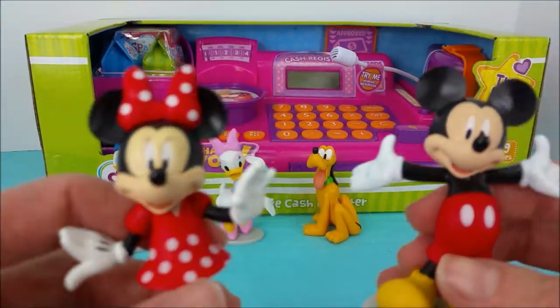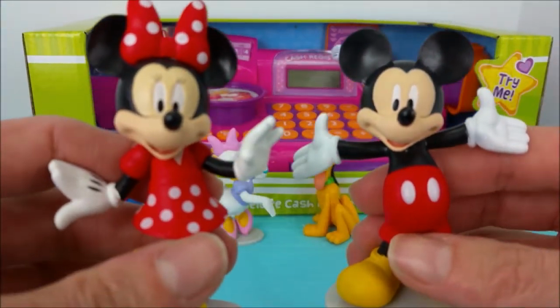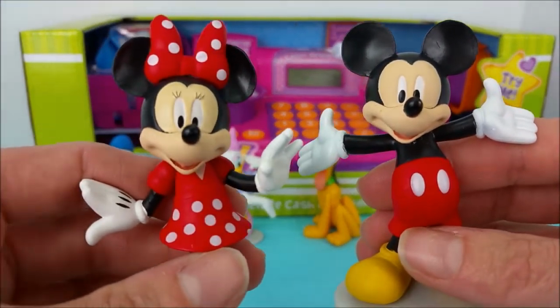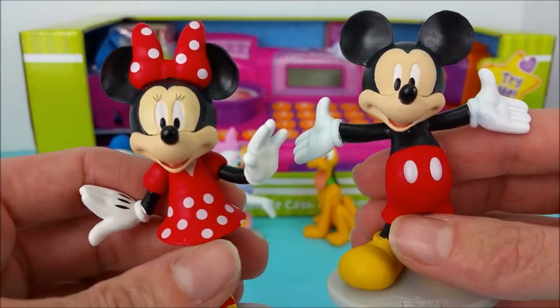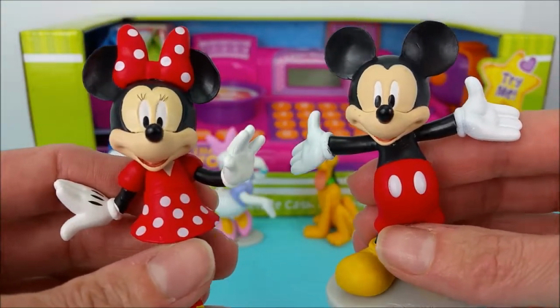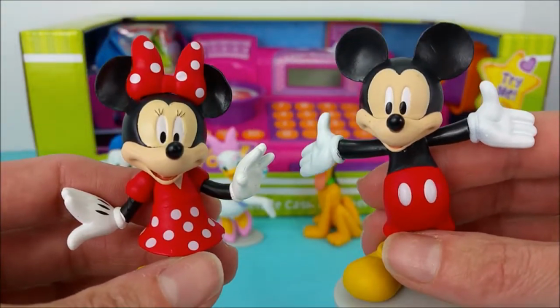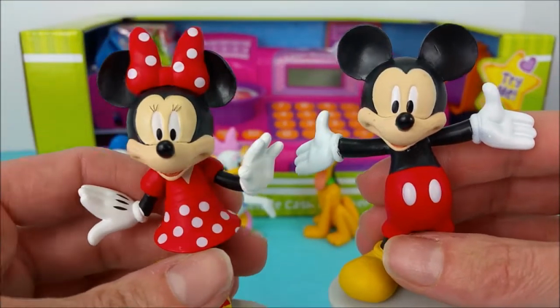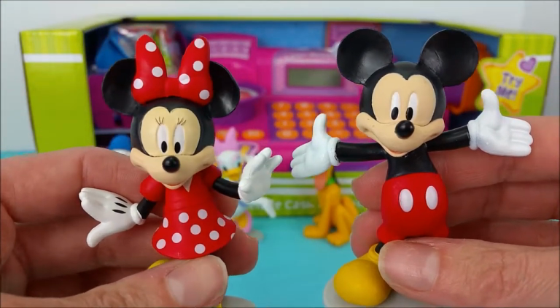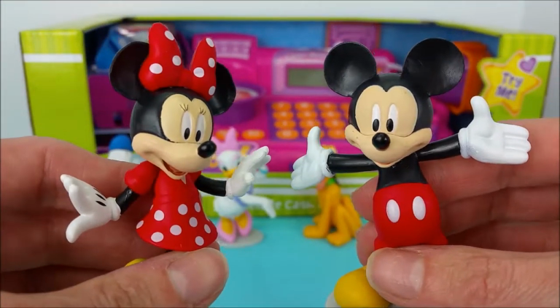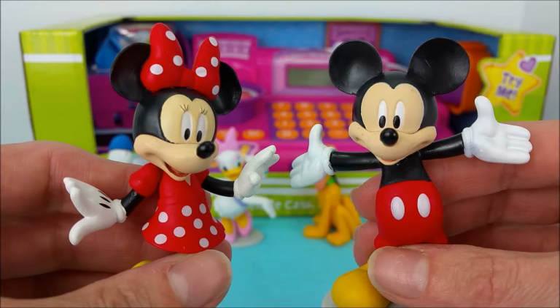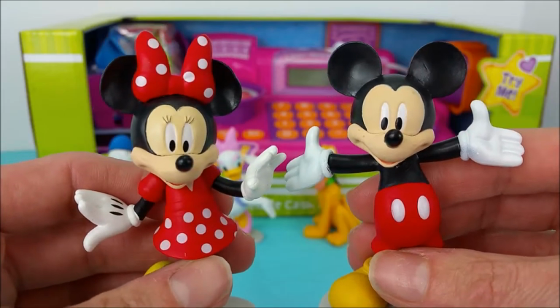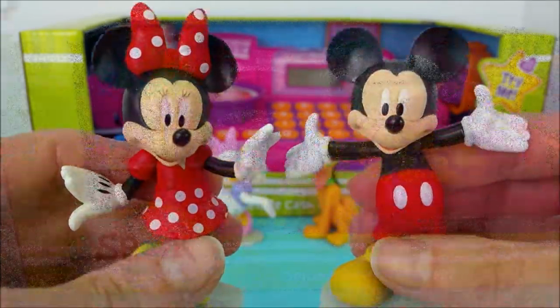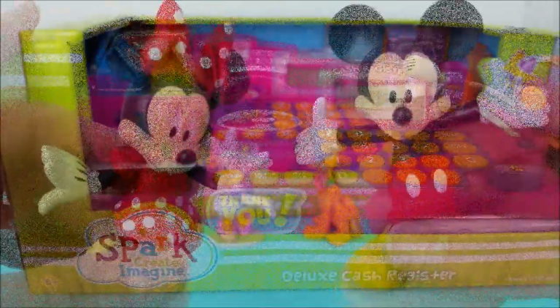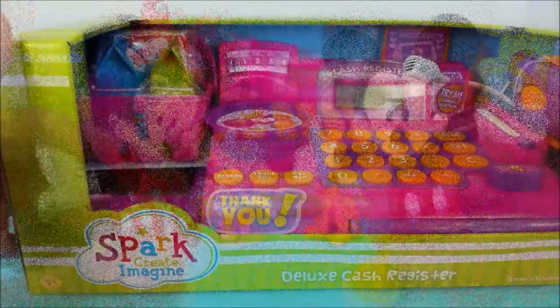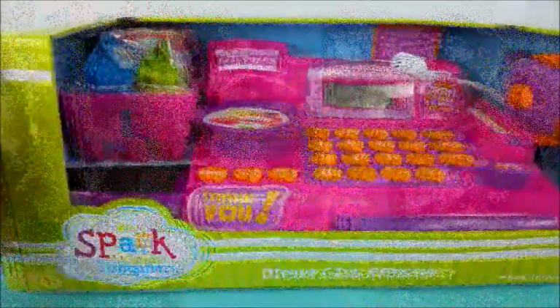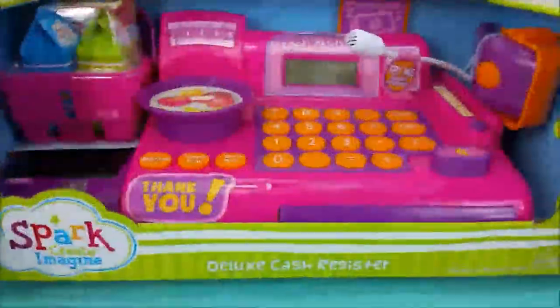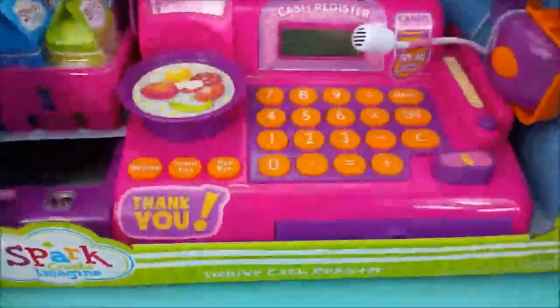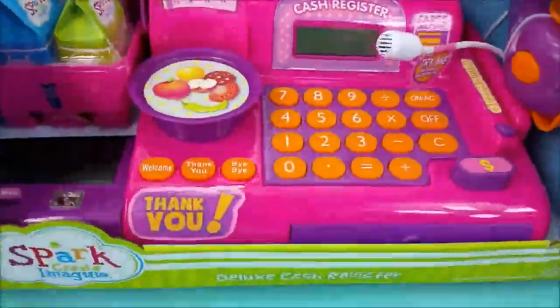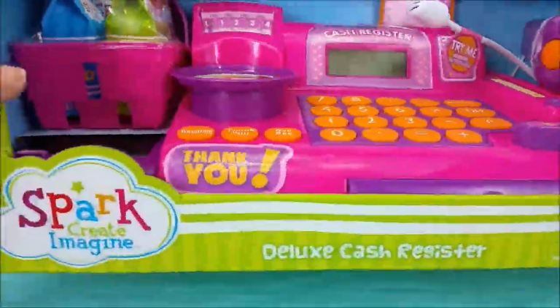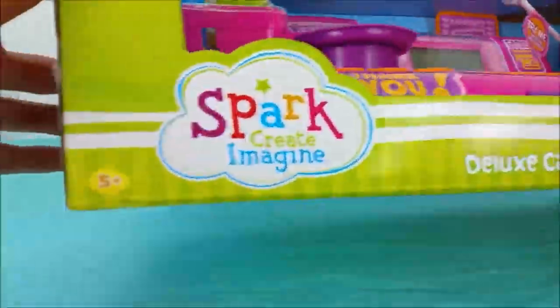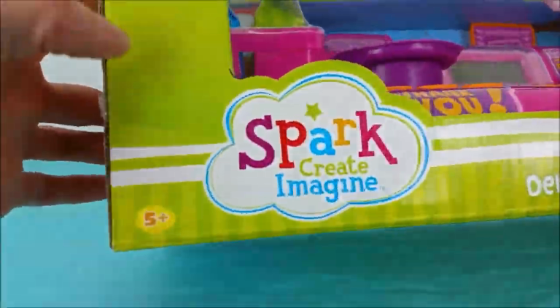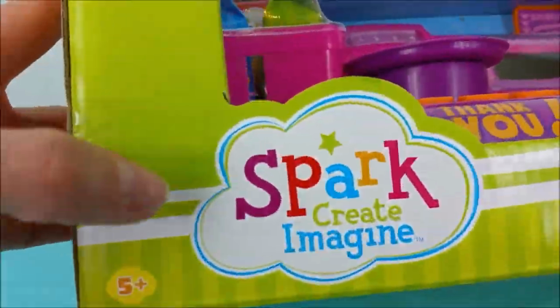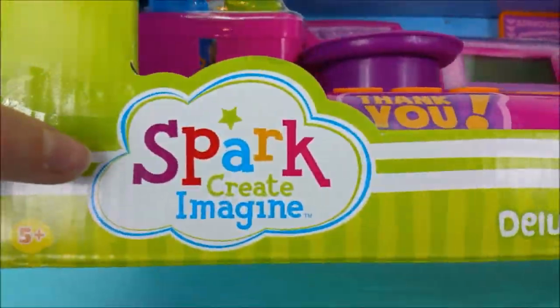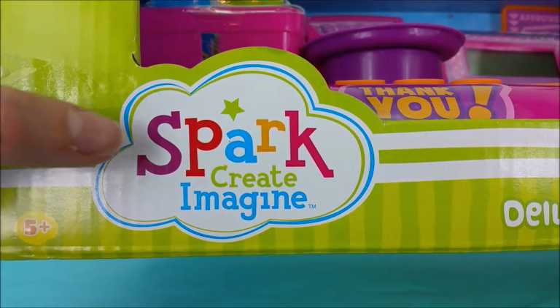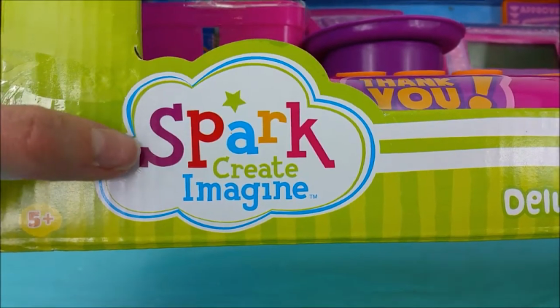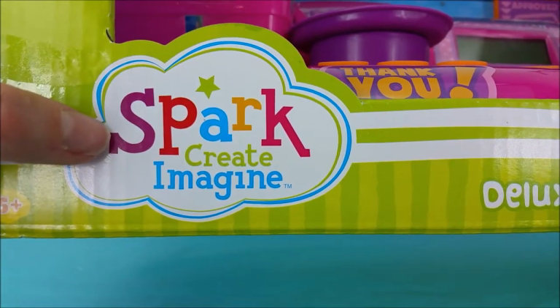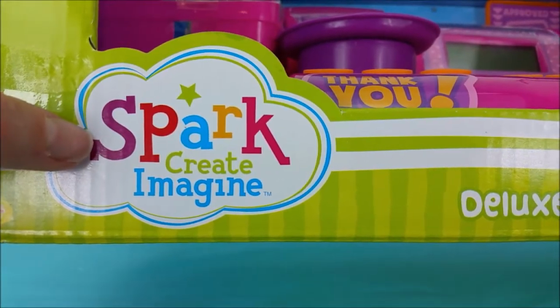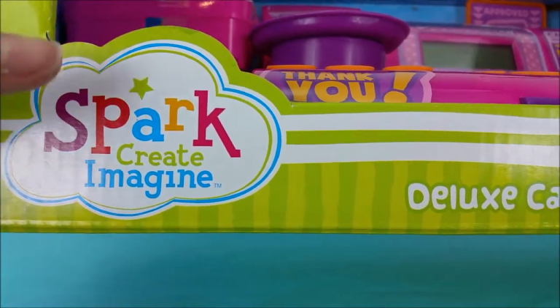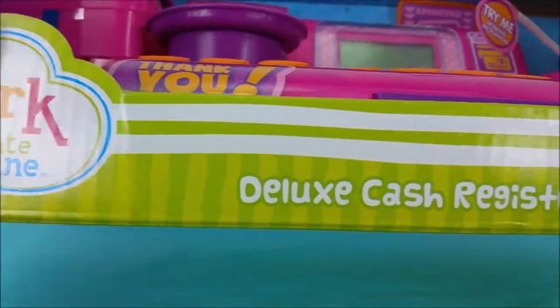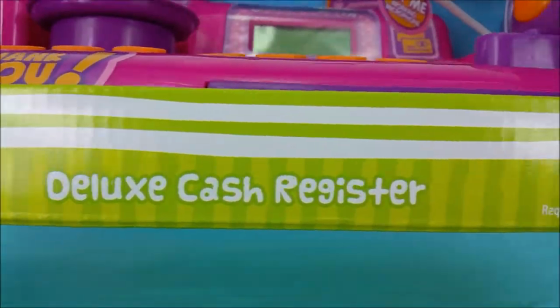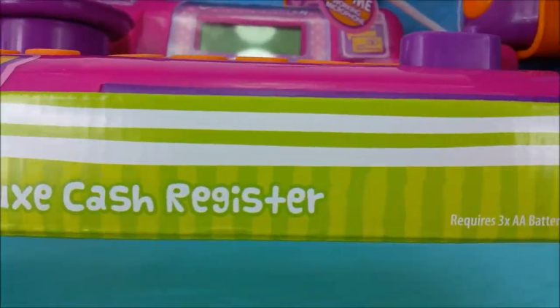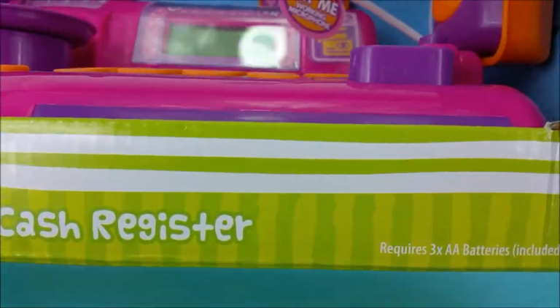Okay, Mickey Mouse and Minnie Mouse, you guys ready to start opening up this cash register? Let's take a quick look at this box that it comes in. It says Spark Create and Imagine Deluxe Cash Register.